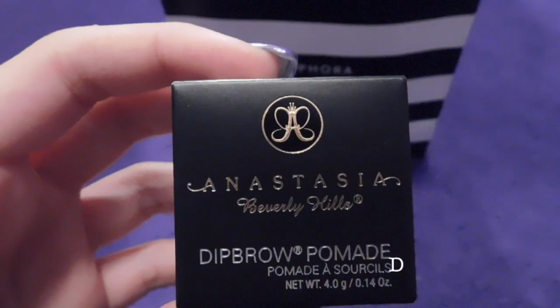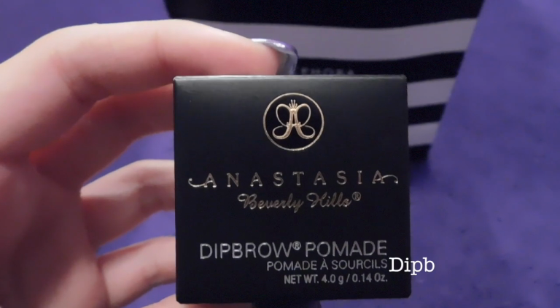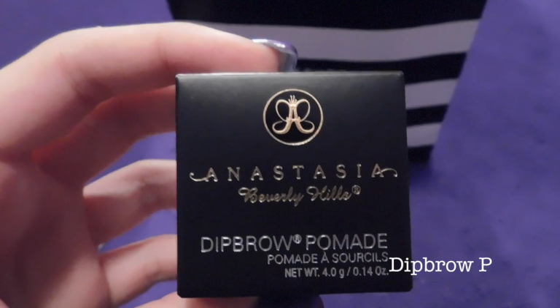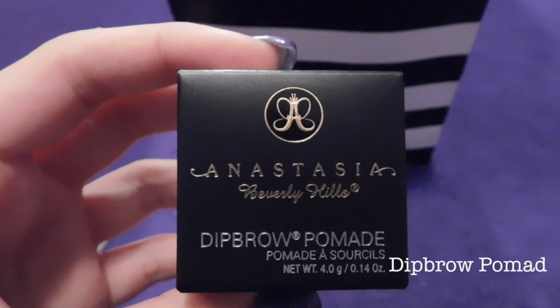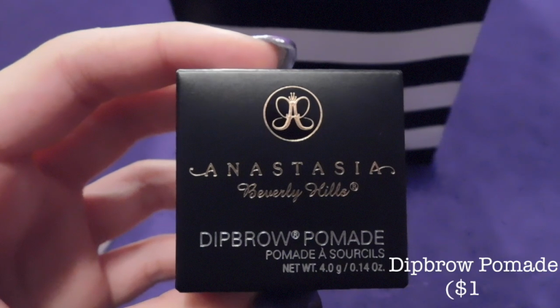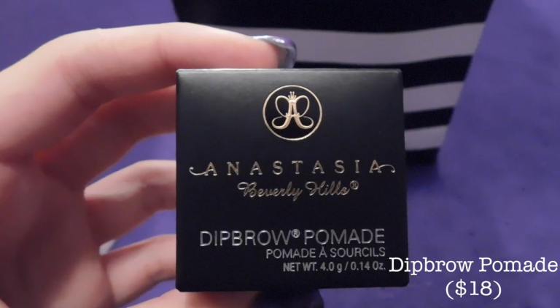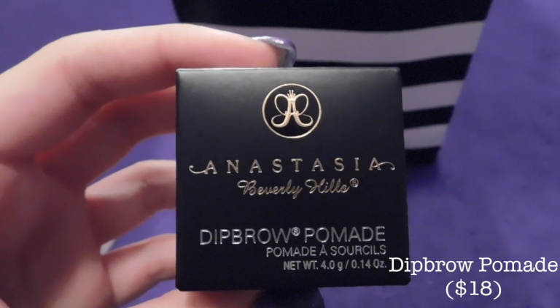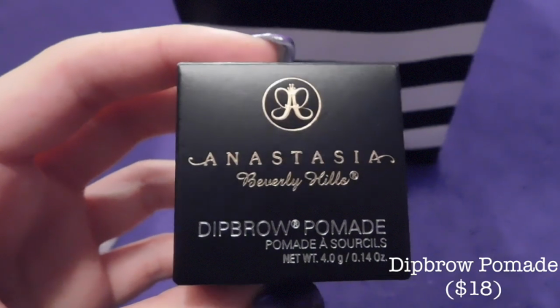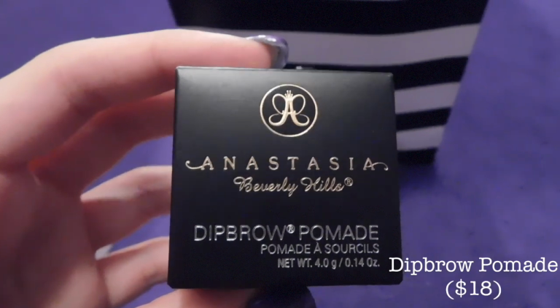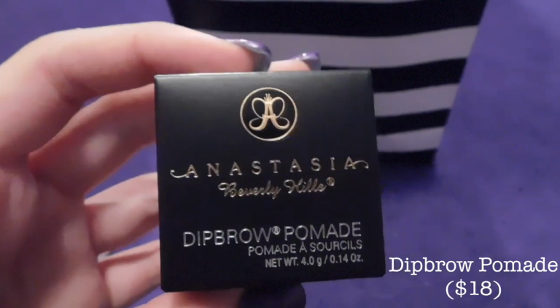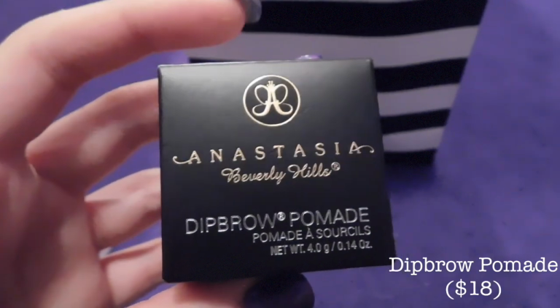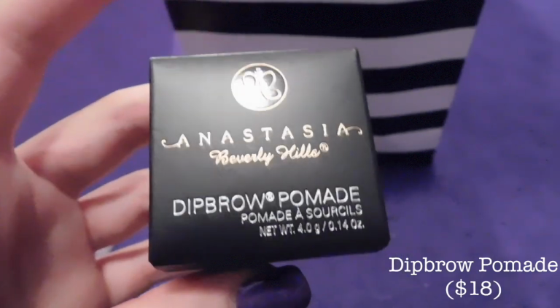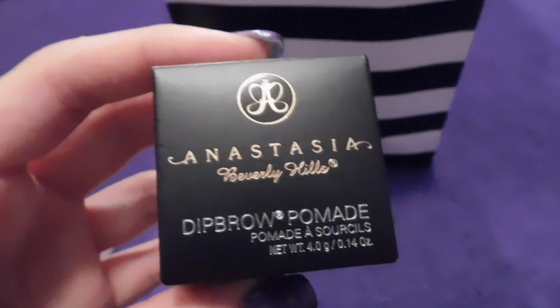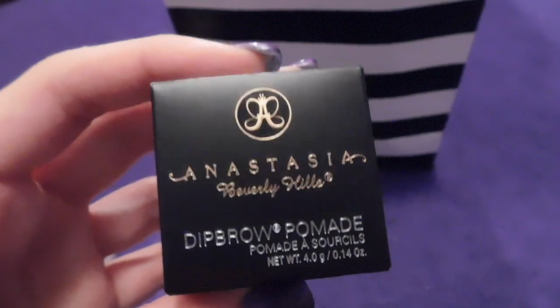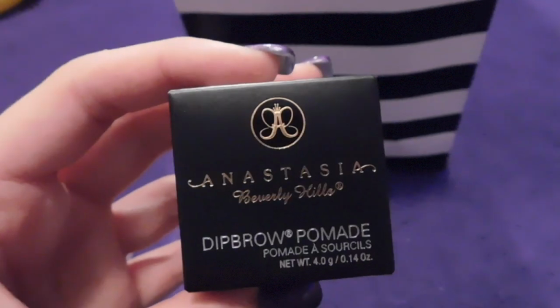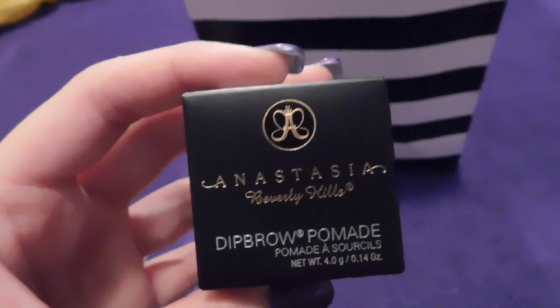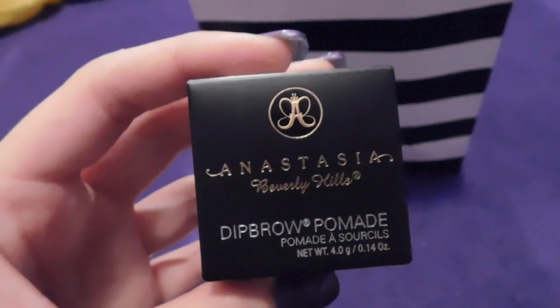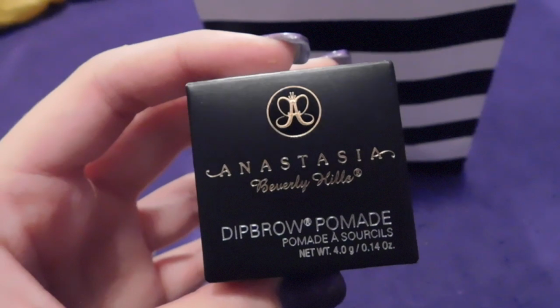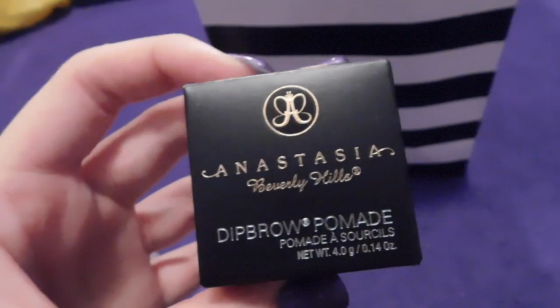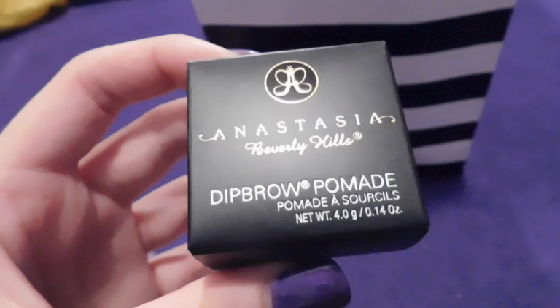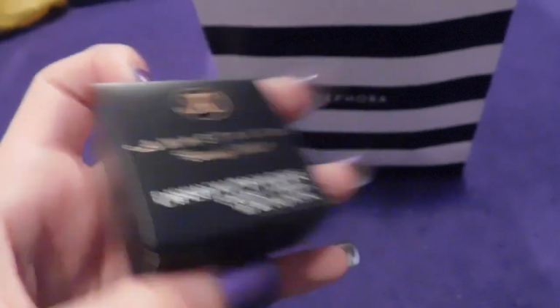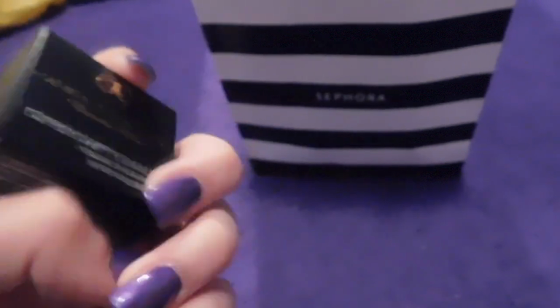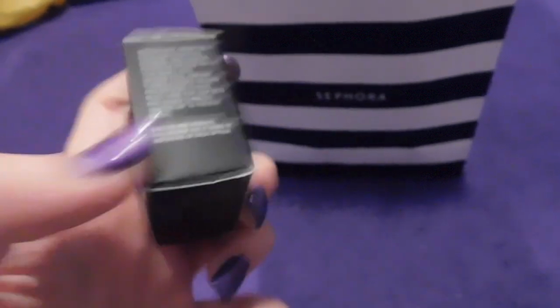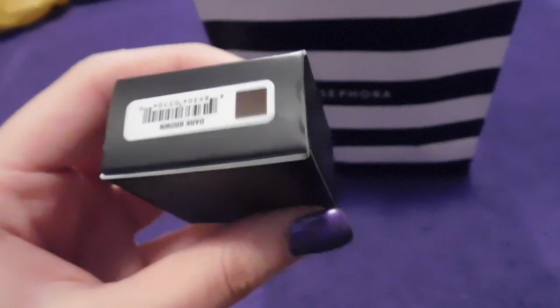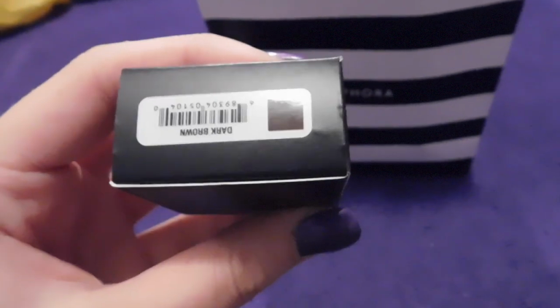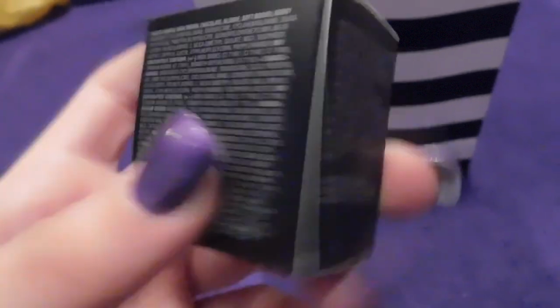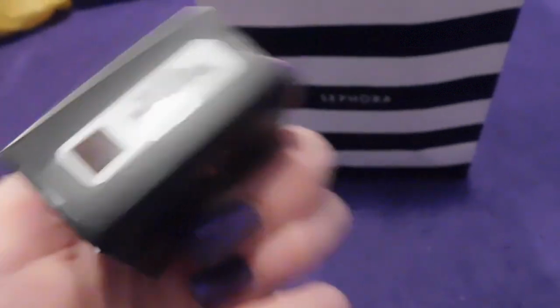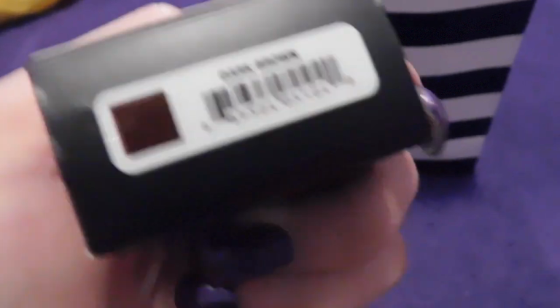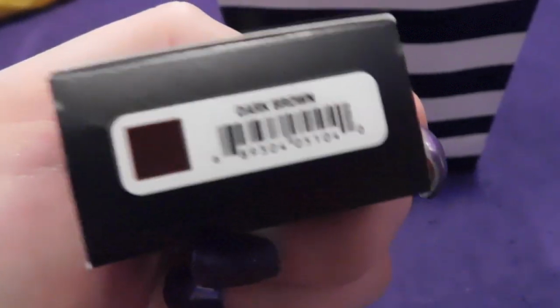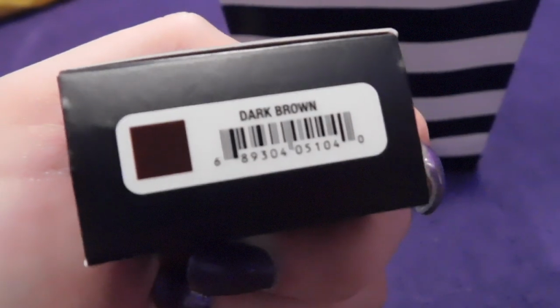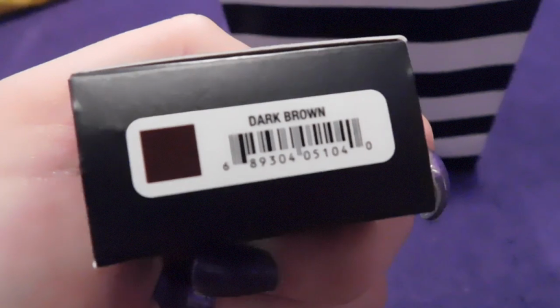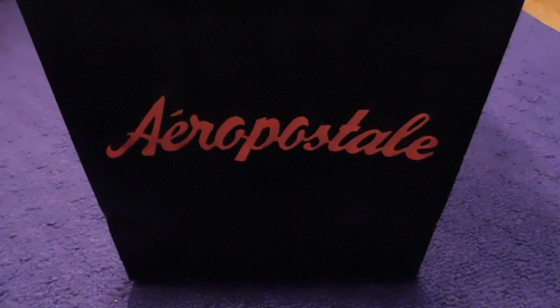What I actually went to Sephora to get was the Anastasia Beverly Hills Dip Brow Pomade. I just tried that out today and it works really really well — I got it in the shade dark brown.